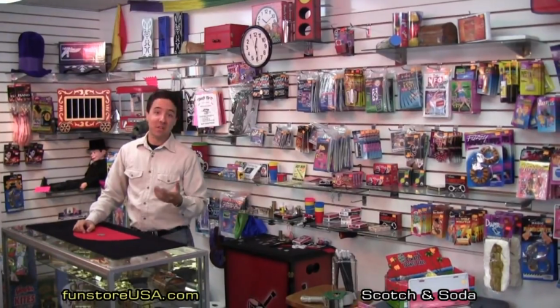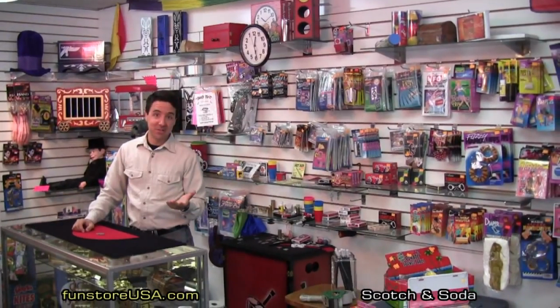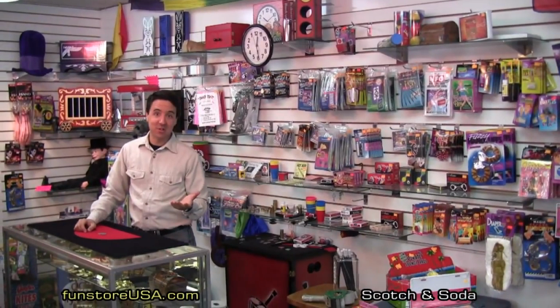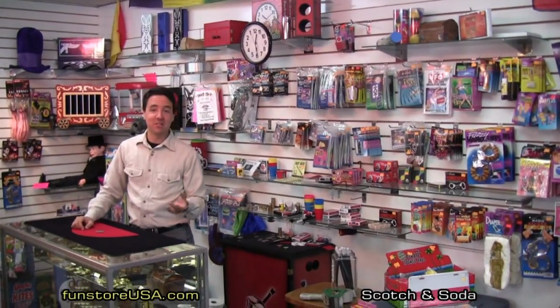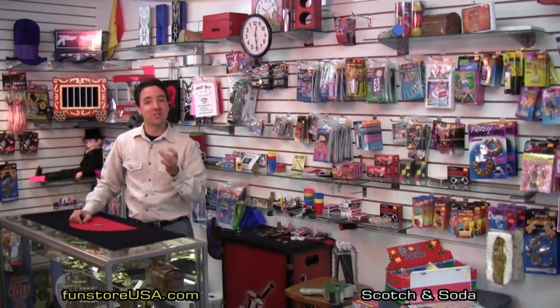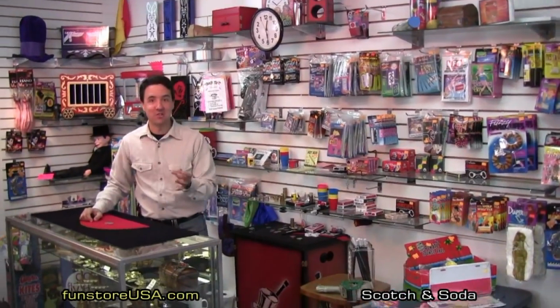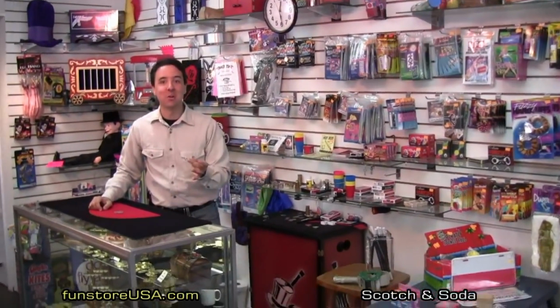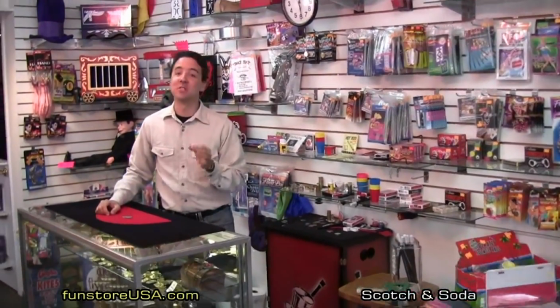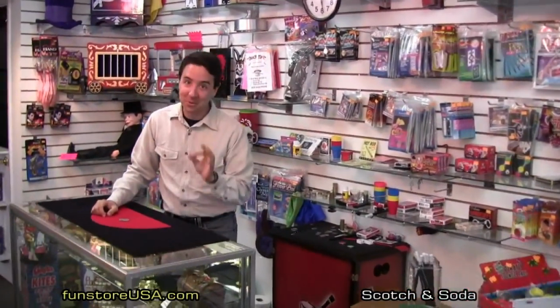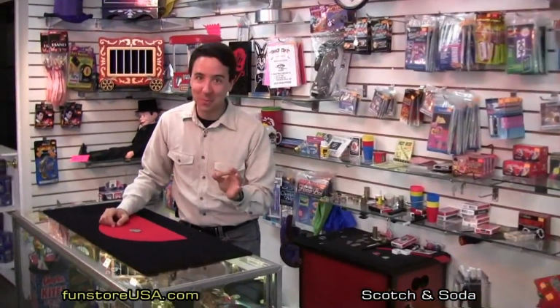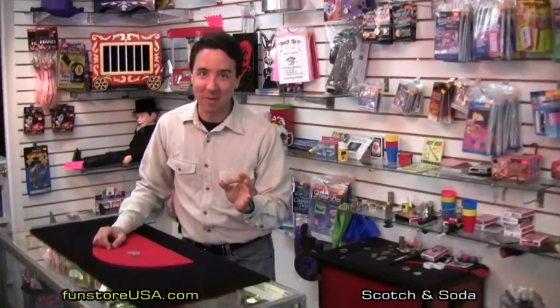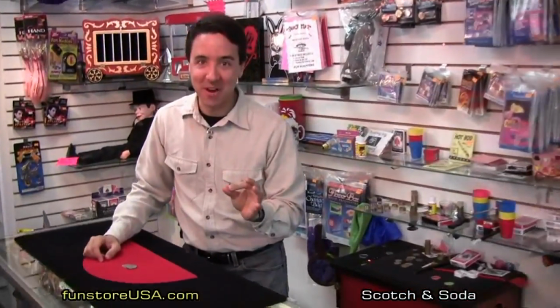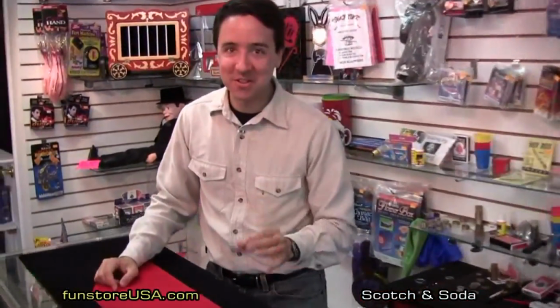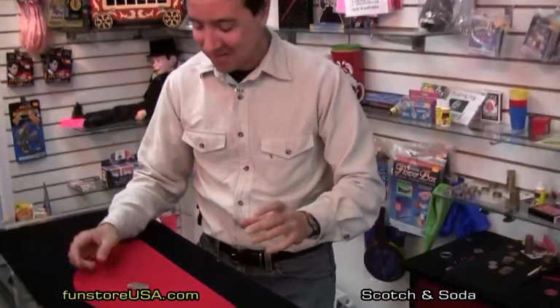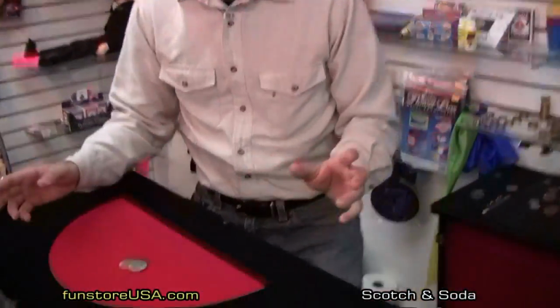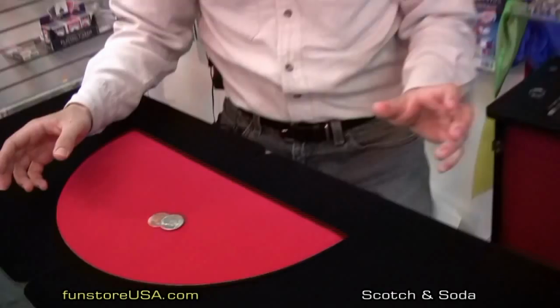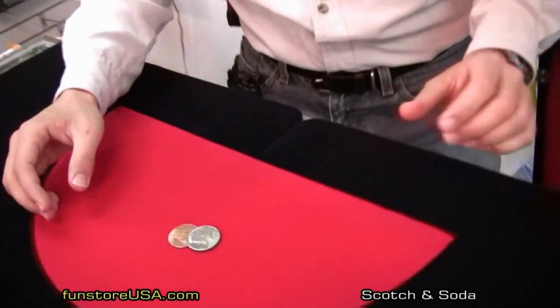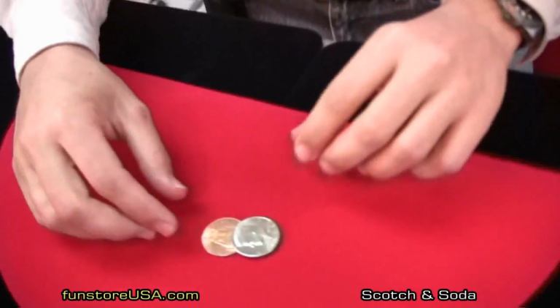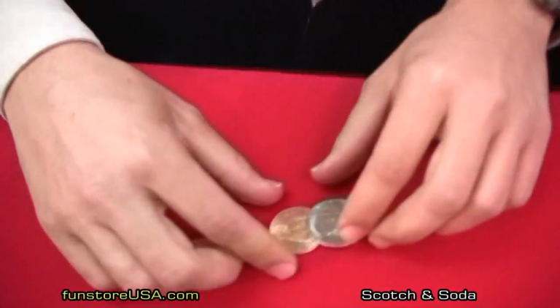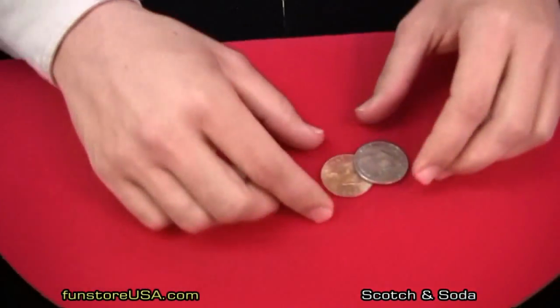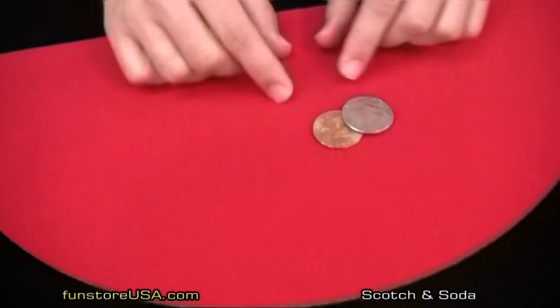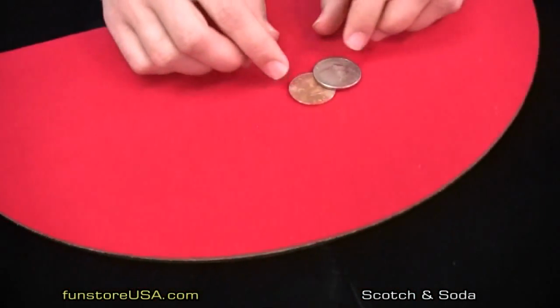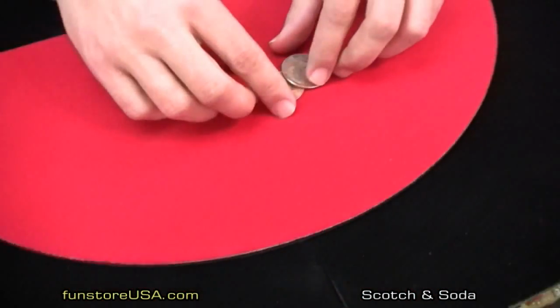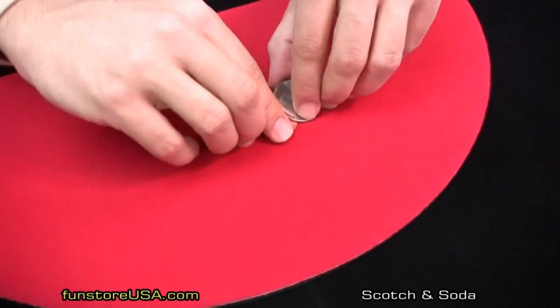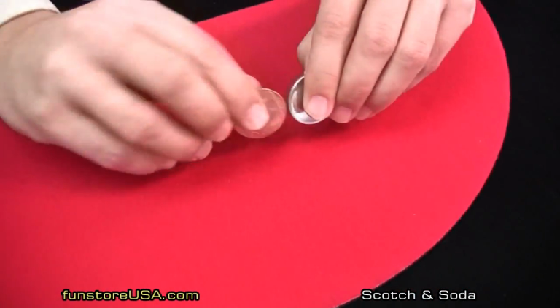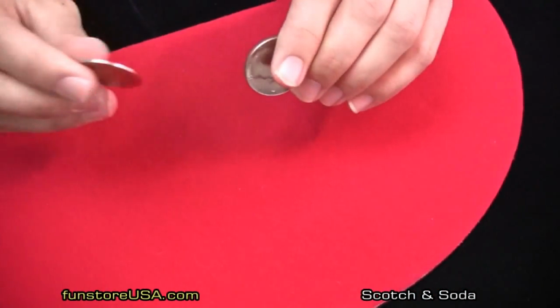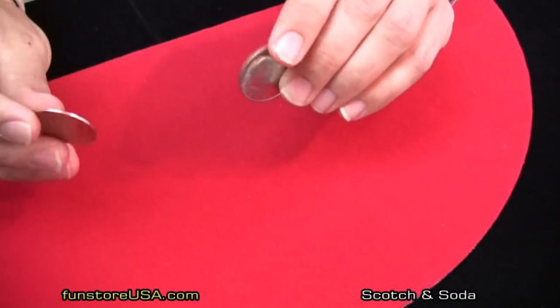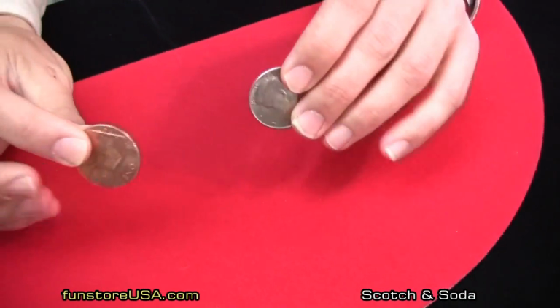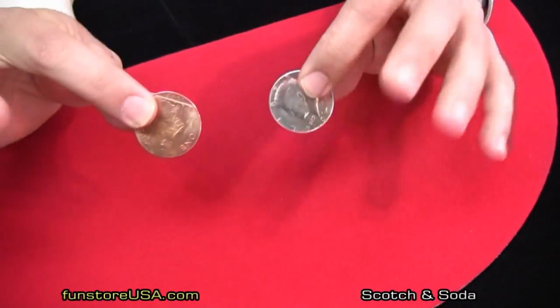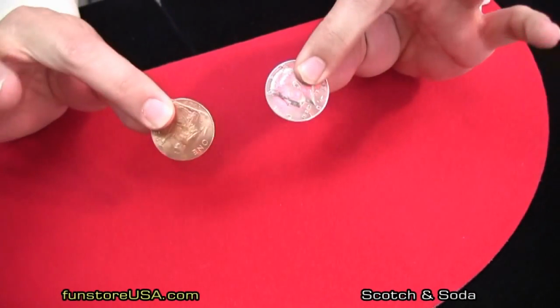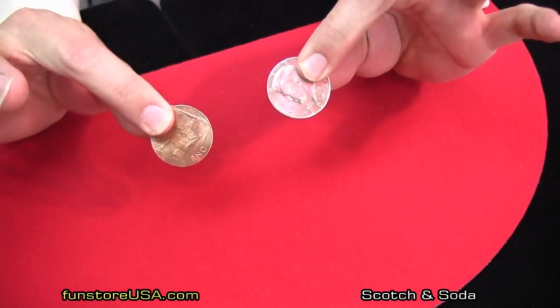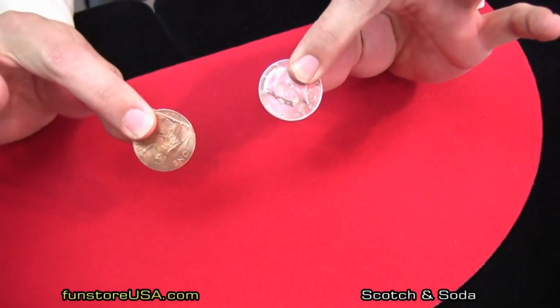This next trick is called Scotch and Soda. This is truly one of my favorites. I carry this with me wherever I go. As you can see, we have a 50 cent piece and we have an English copper.